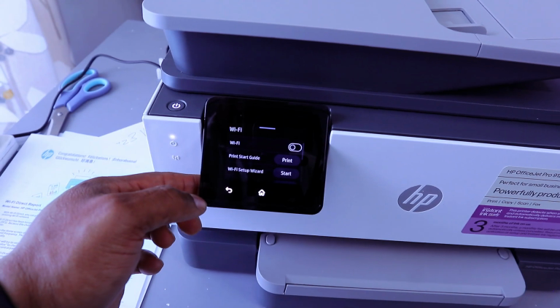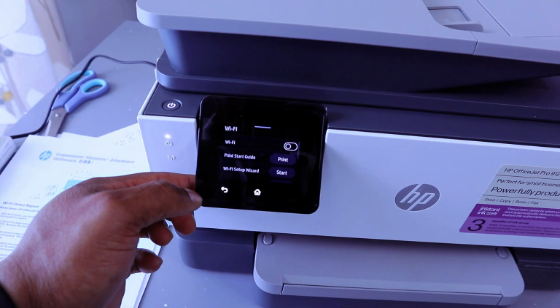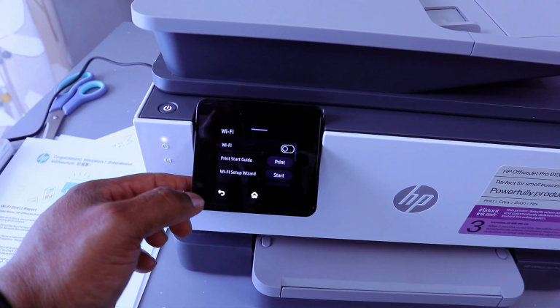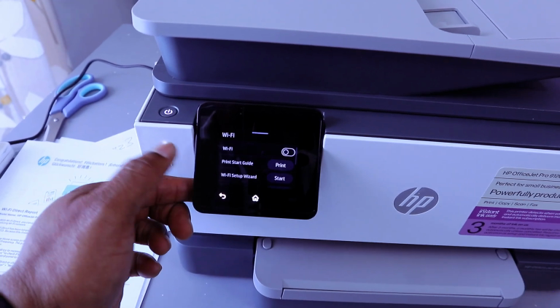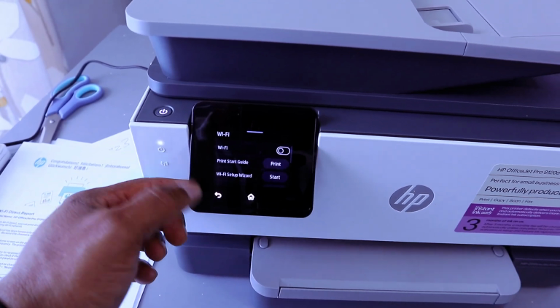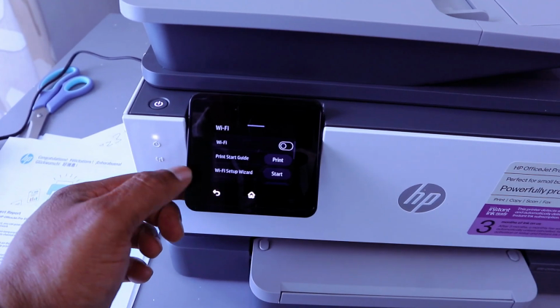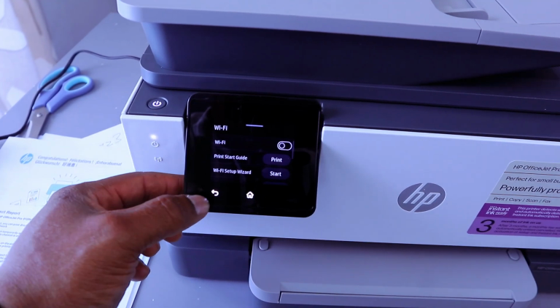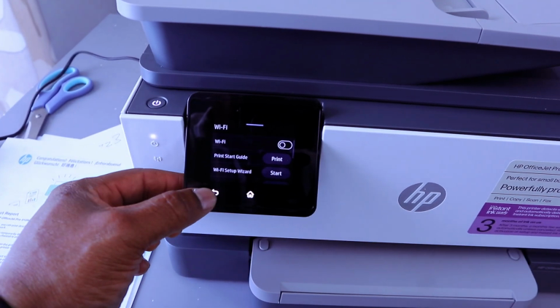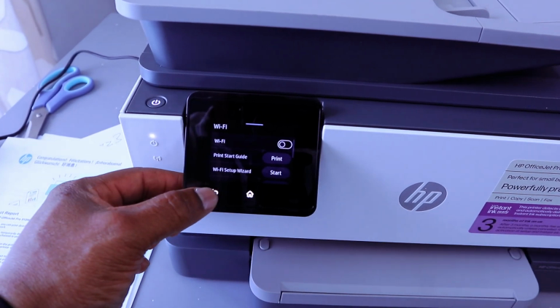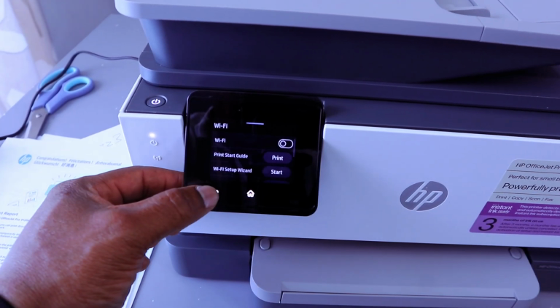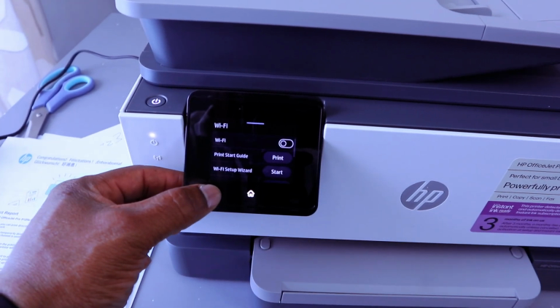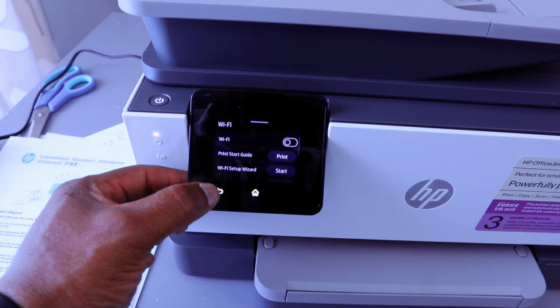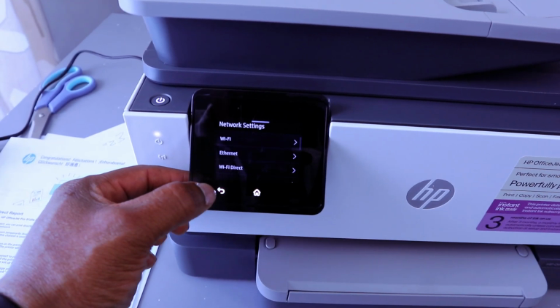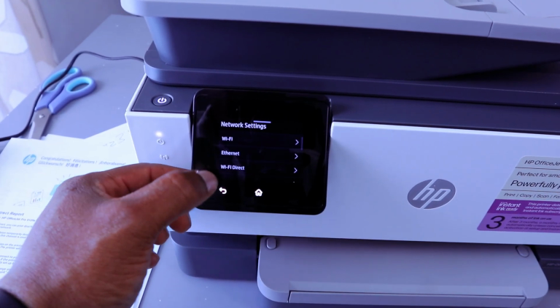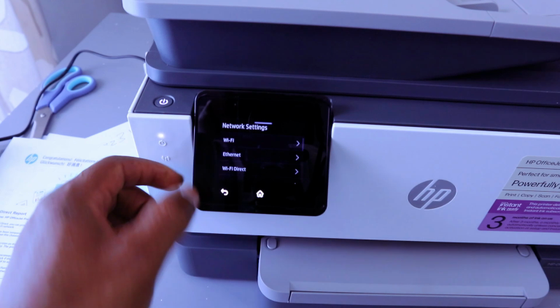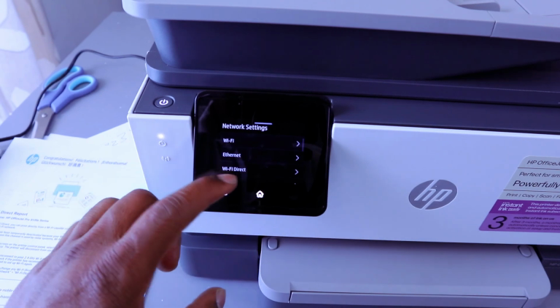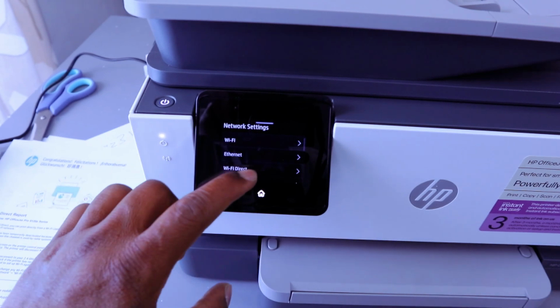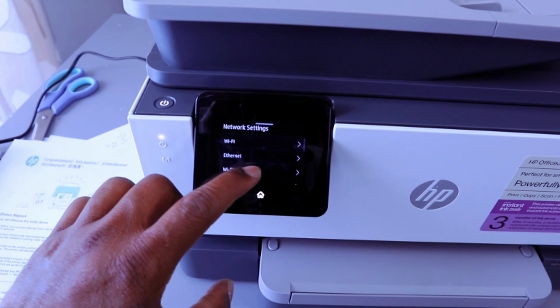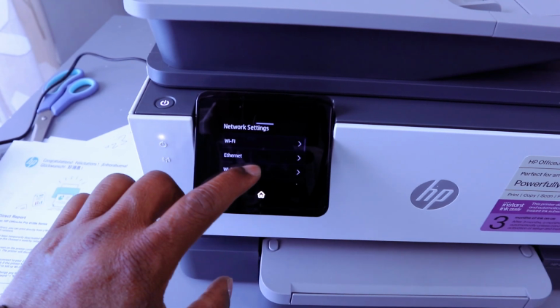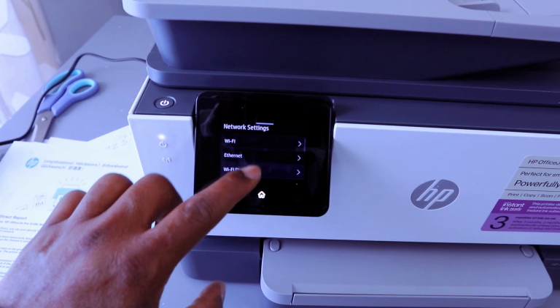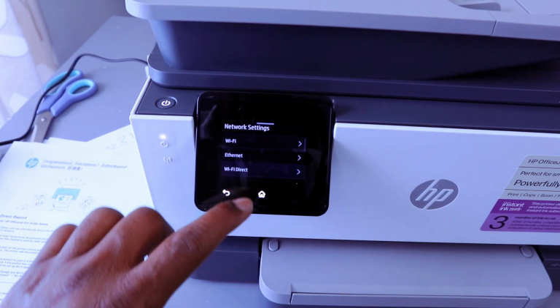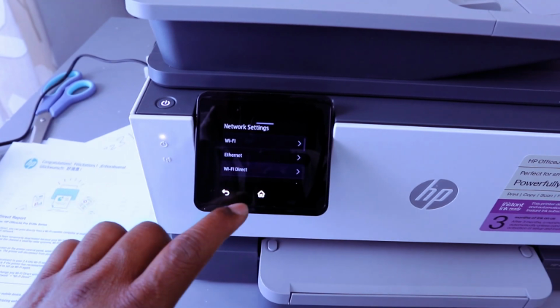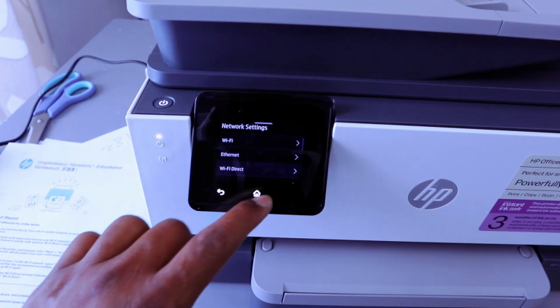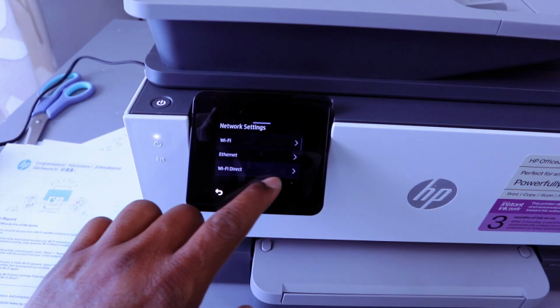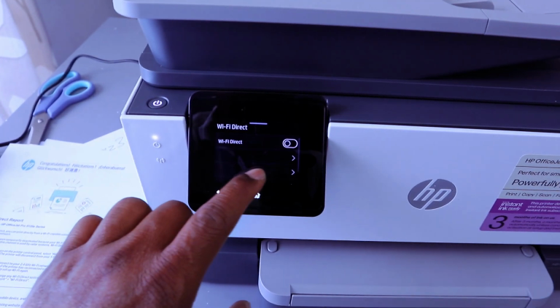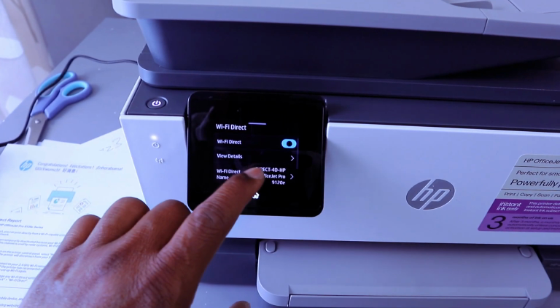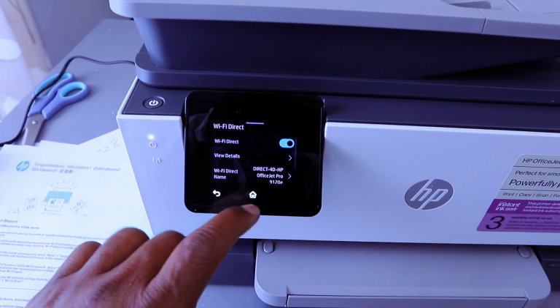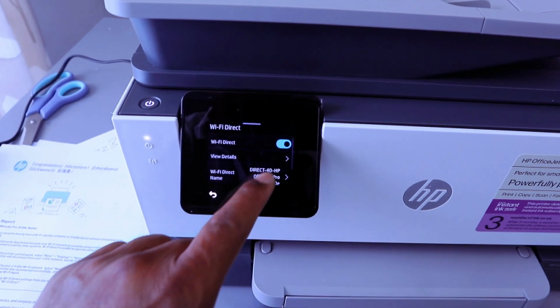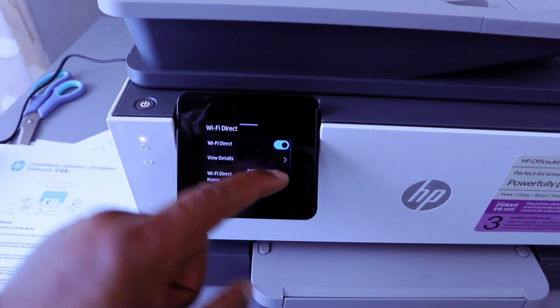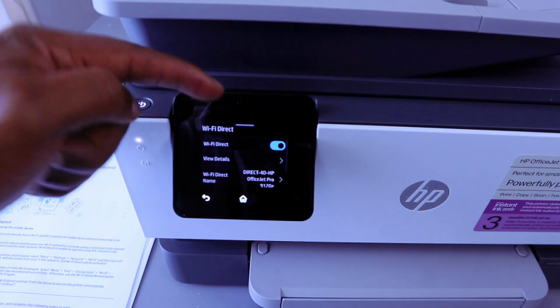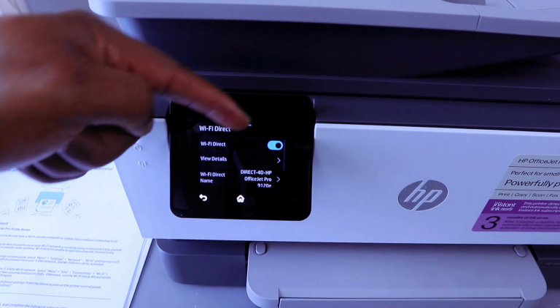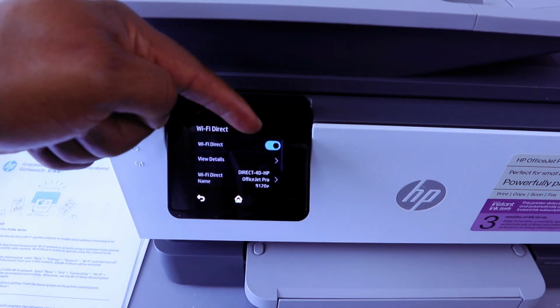Now, once you switch off the Wi-Fi network, go back and select Wi-Fi Direct. Wi-Fi Direct is now on.